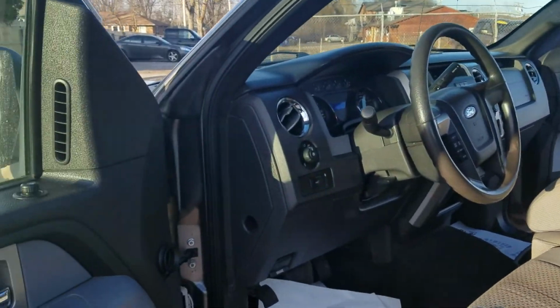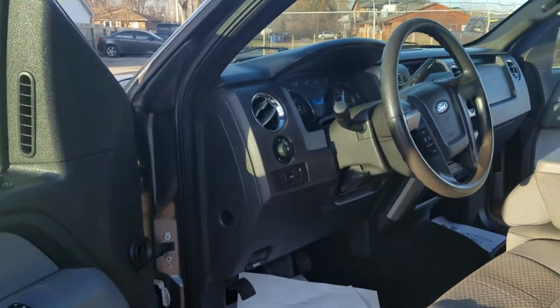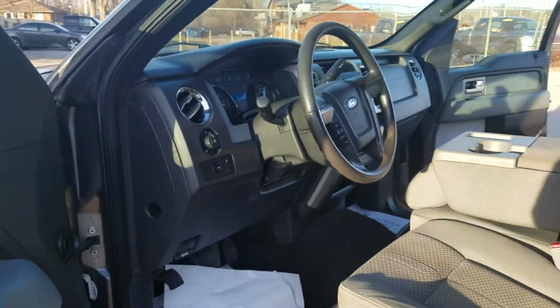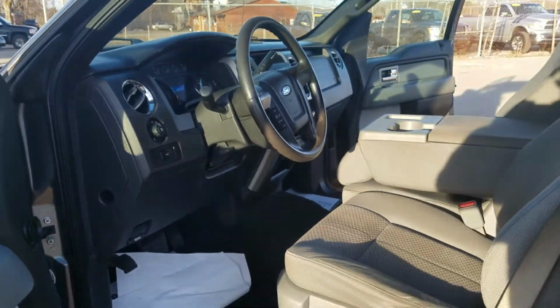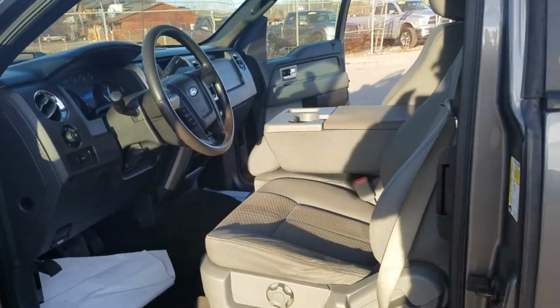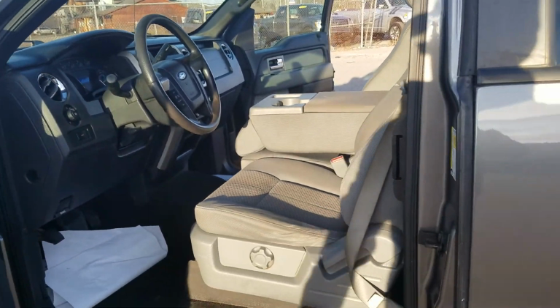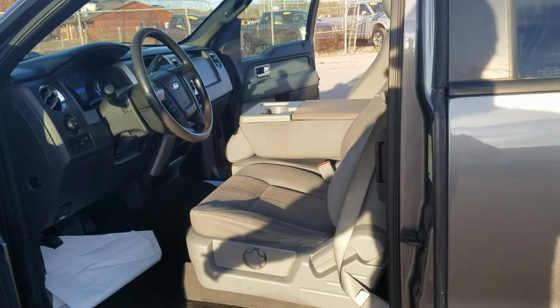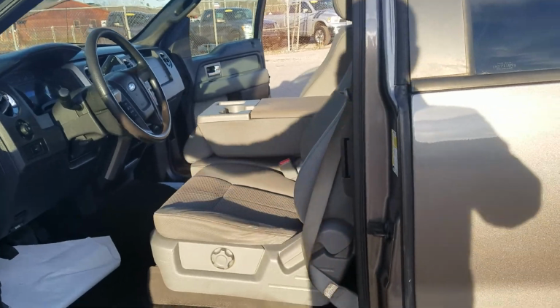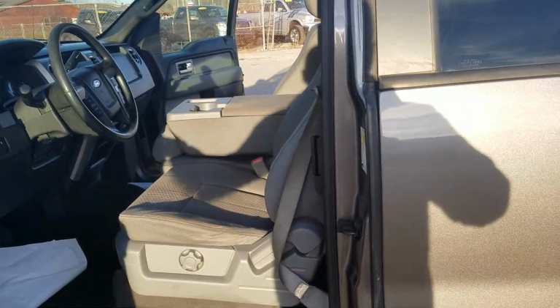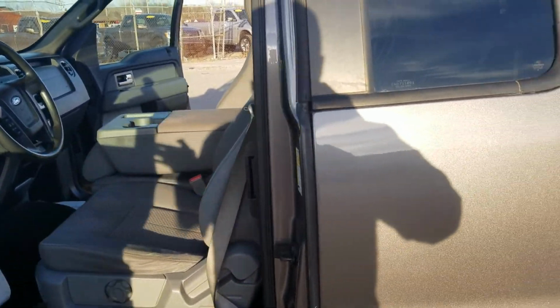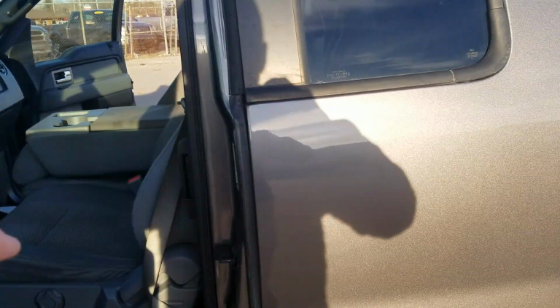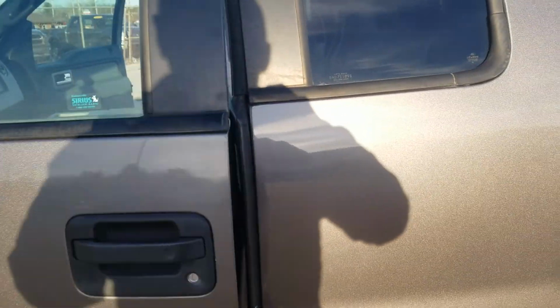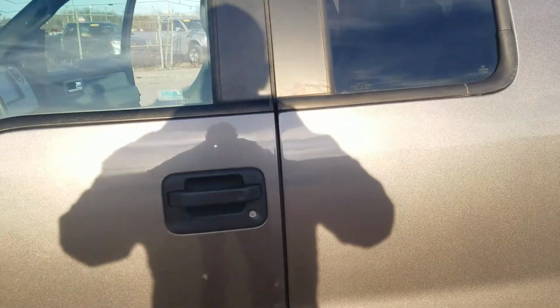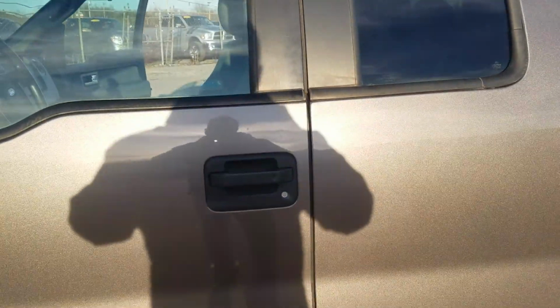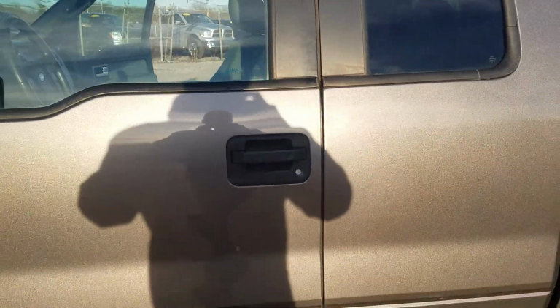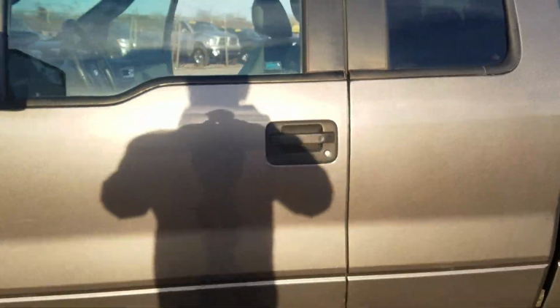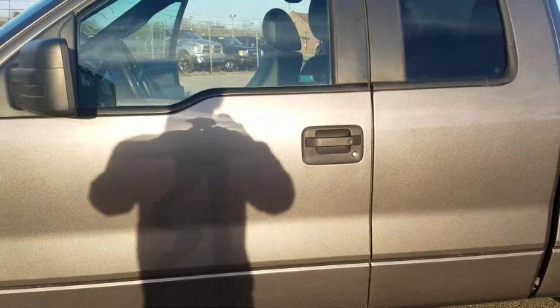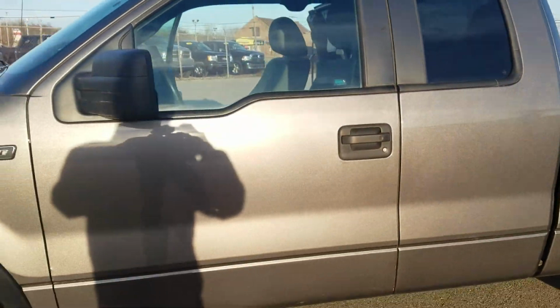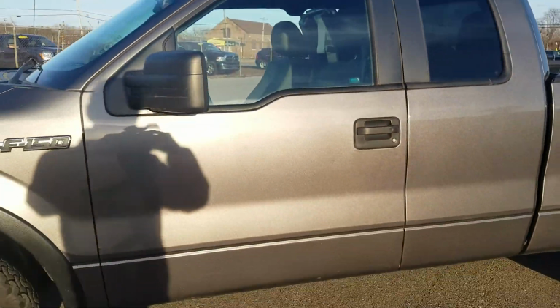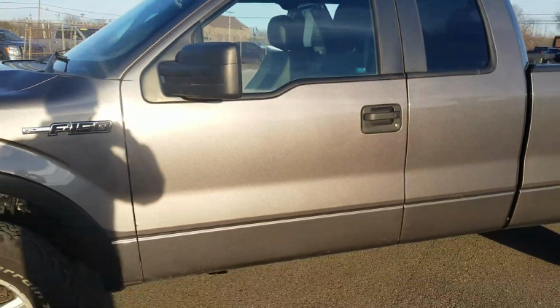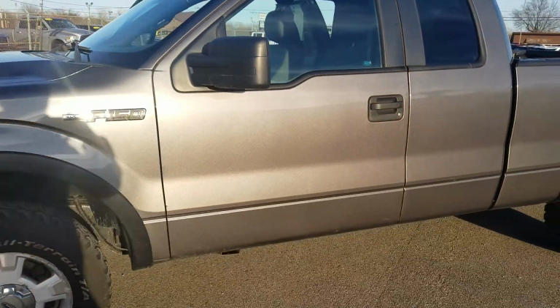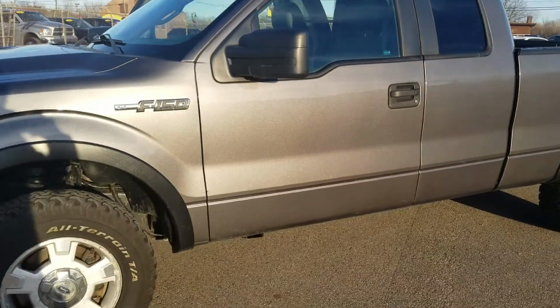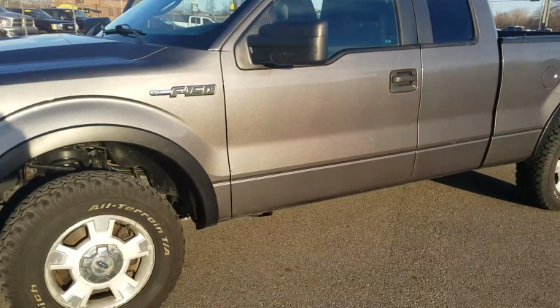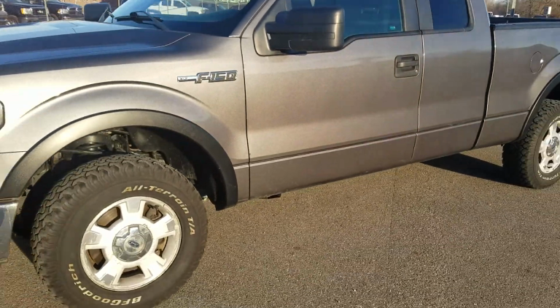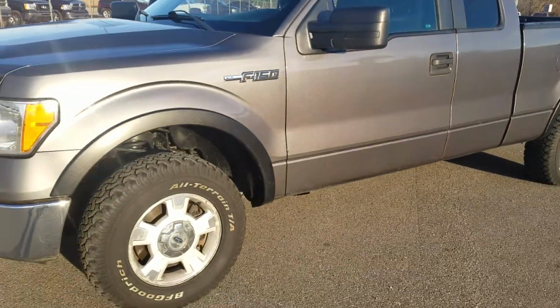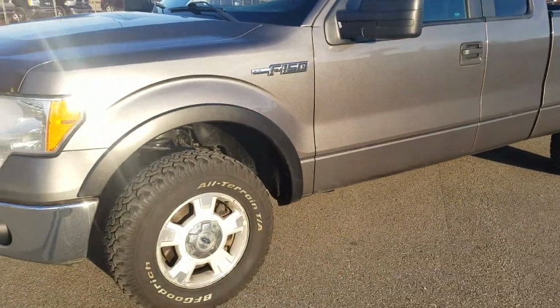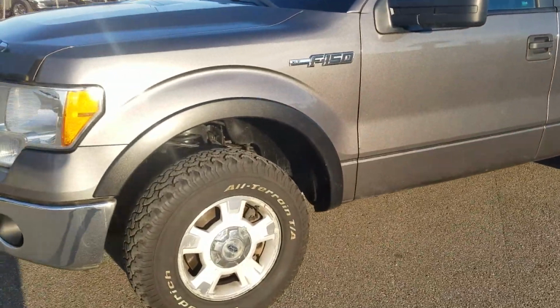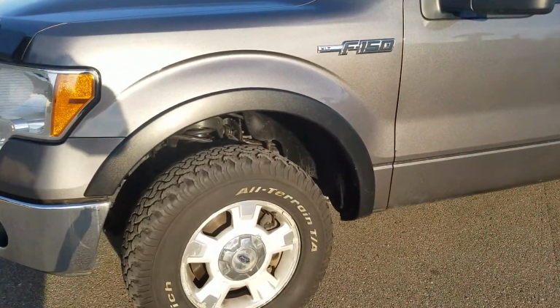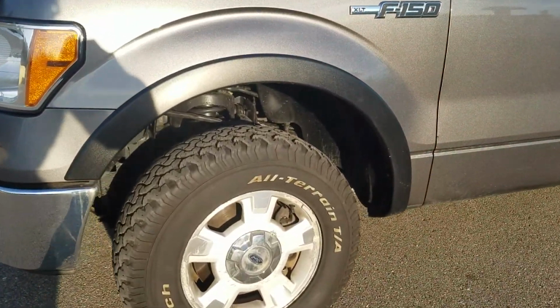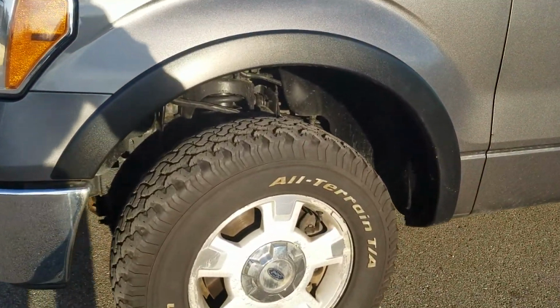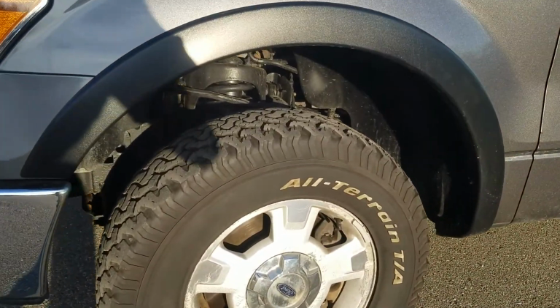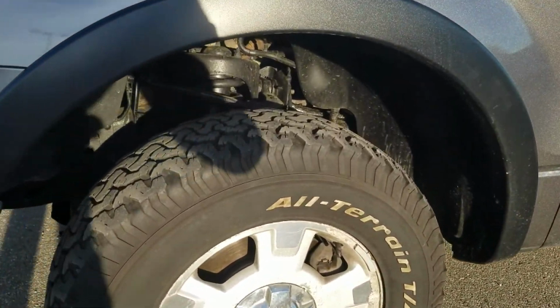Drives really nice. The brakes are real — not touchy, I mean they work good without having much pressure on them. Again, quite a good deal of tread on the tires here.